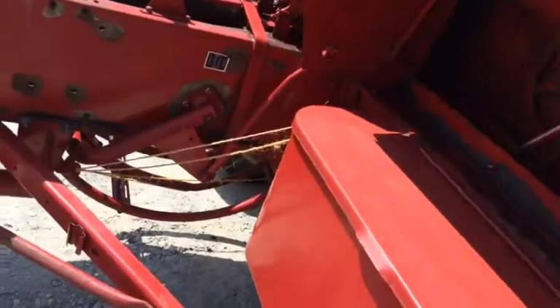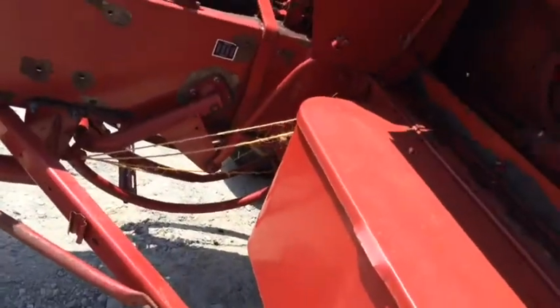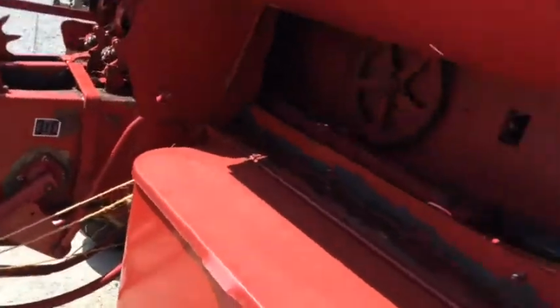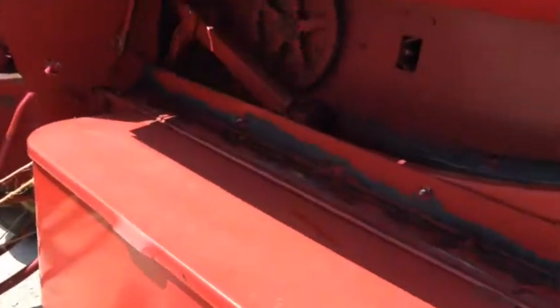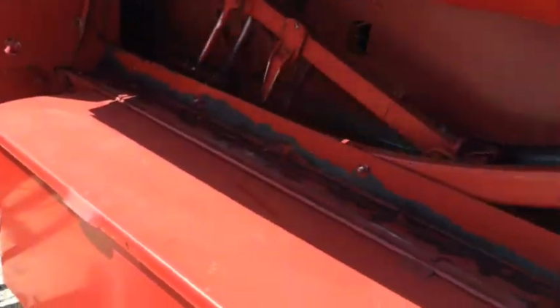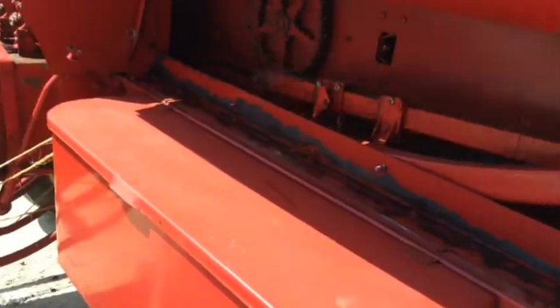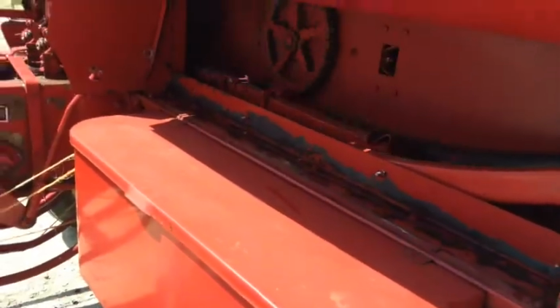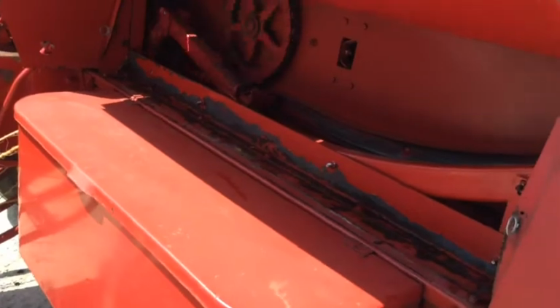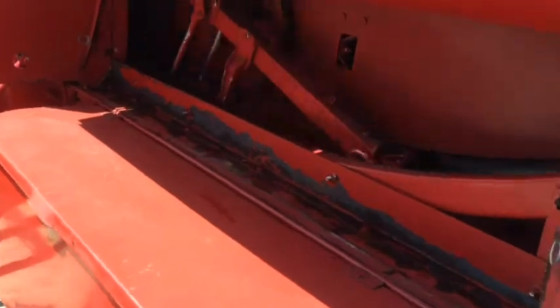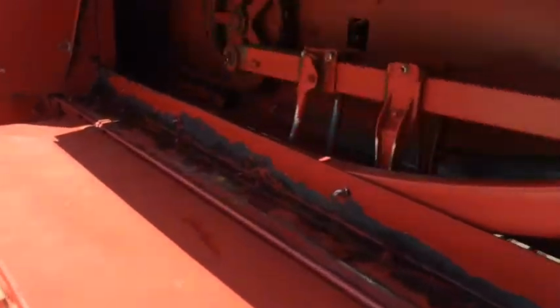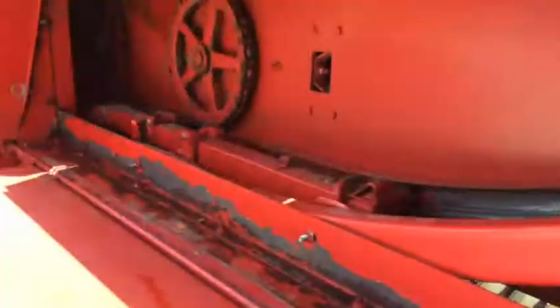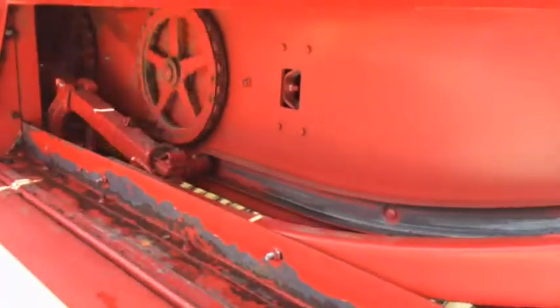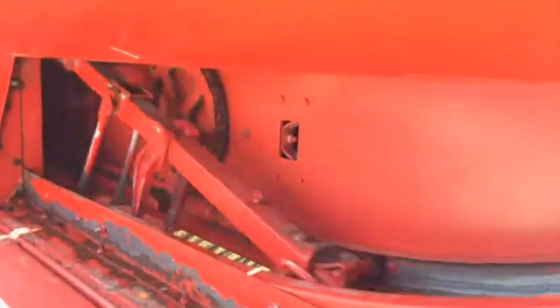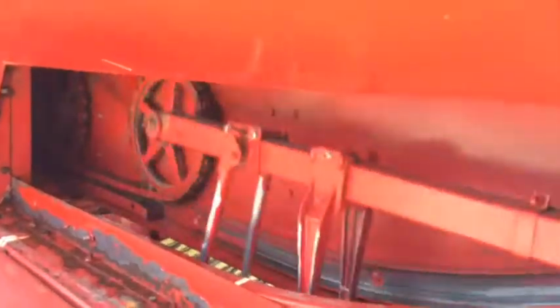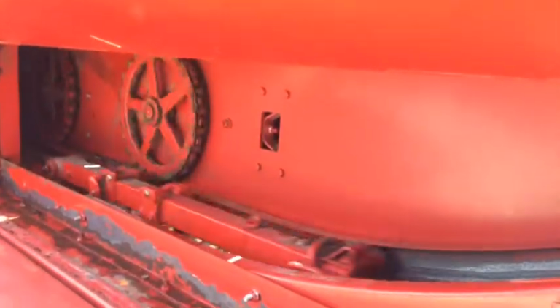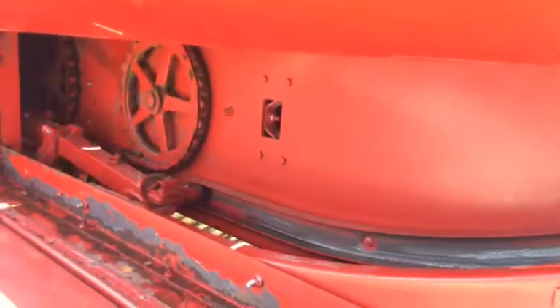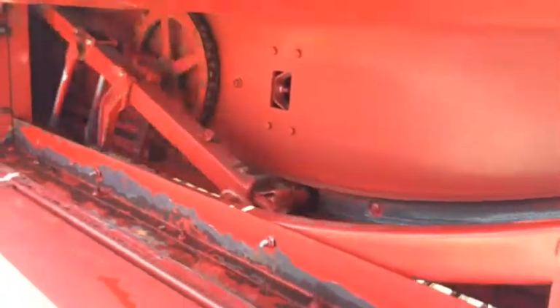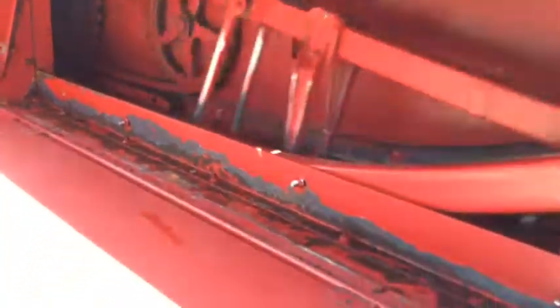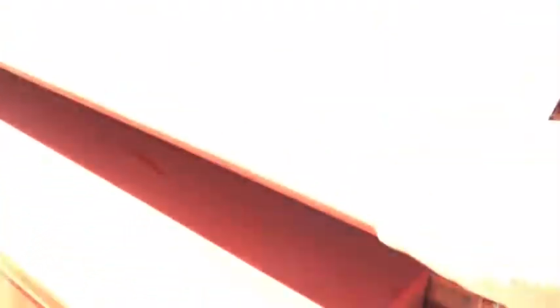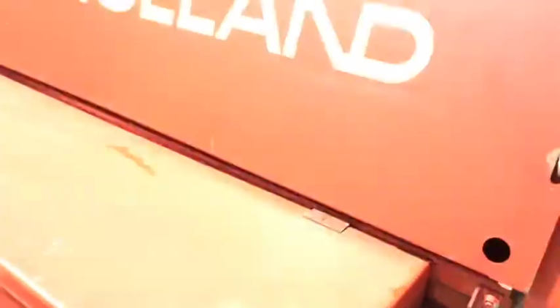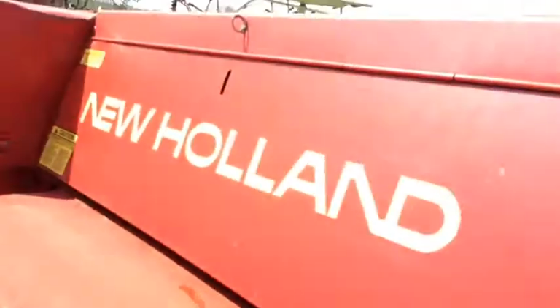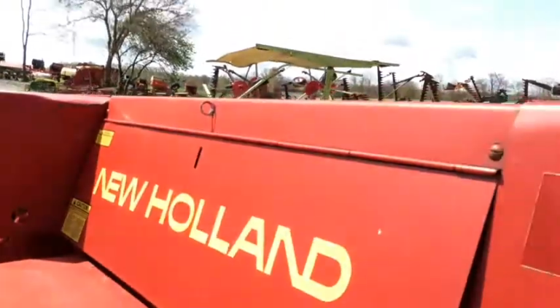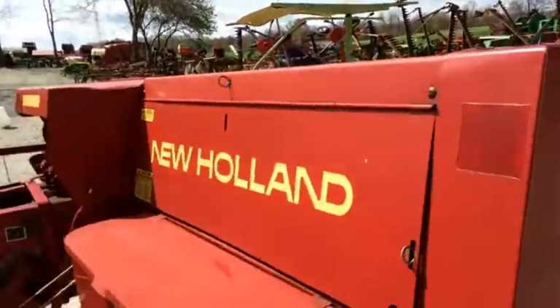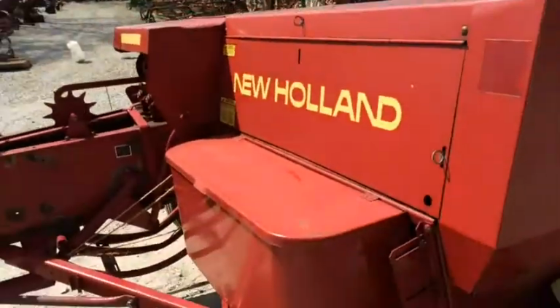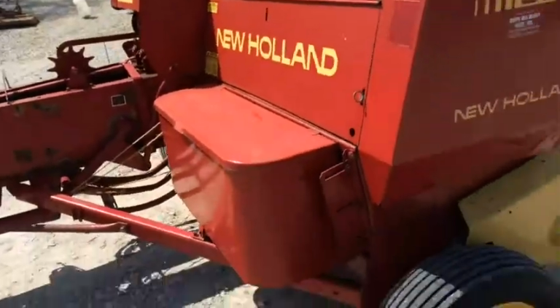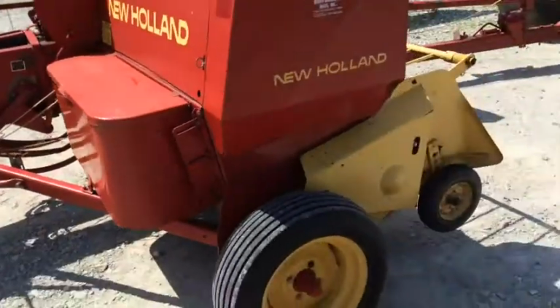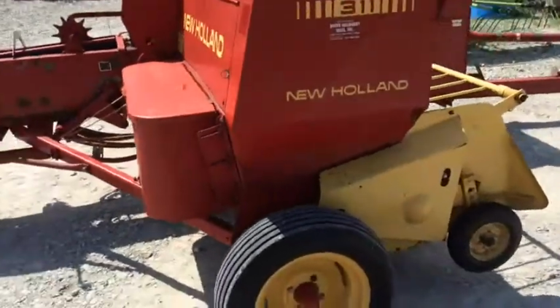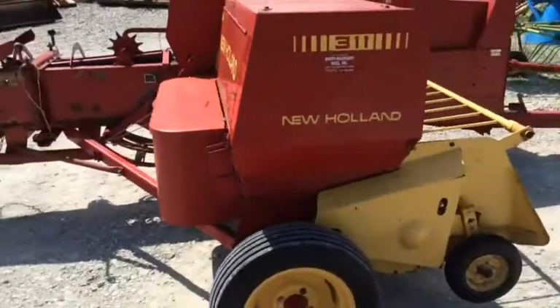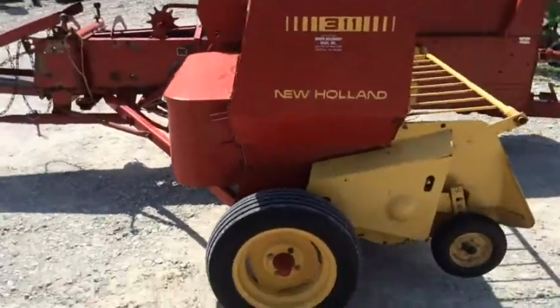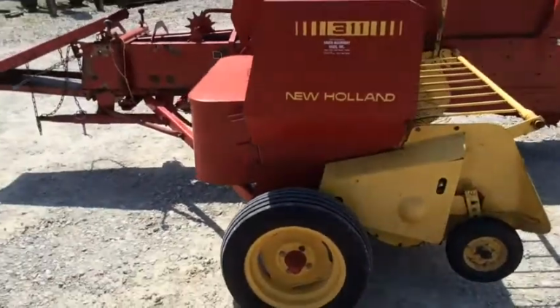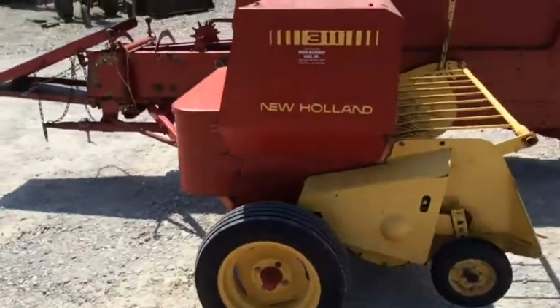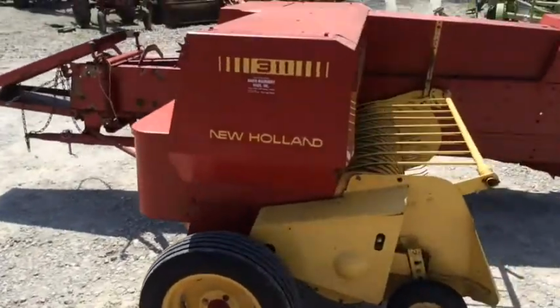Here's the feeder system on the 311s, making very nice uniform bales. Super sweep pickup.